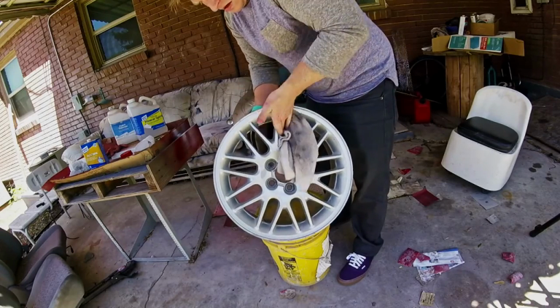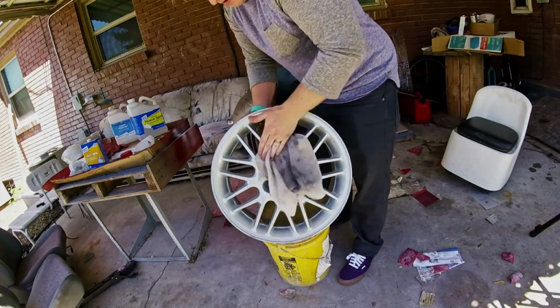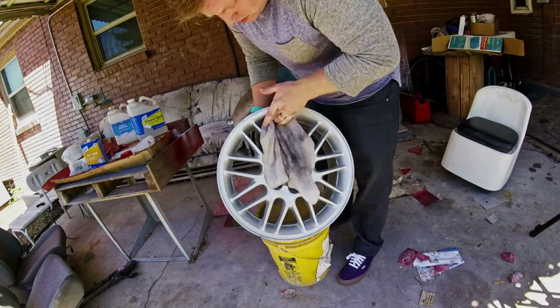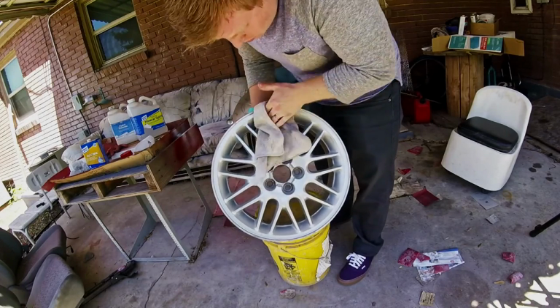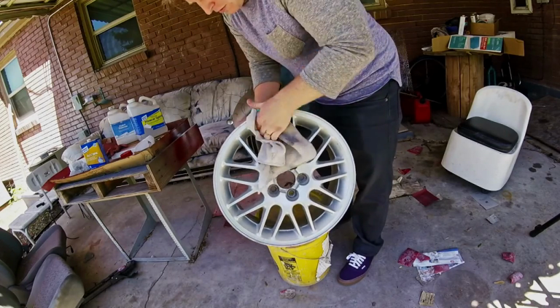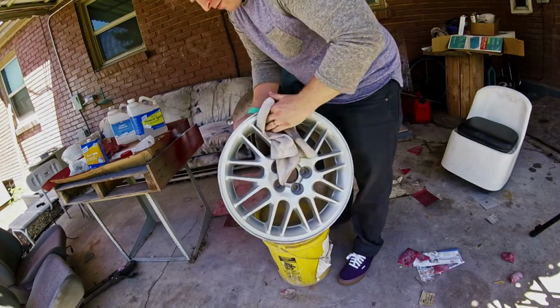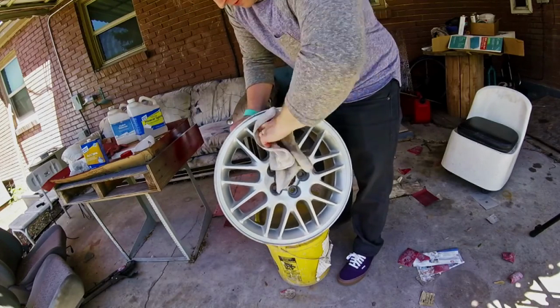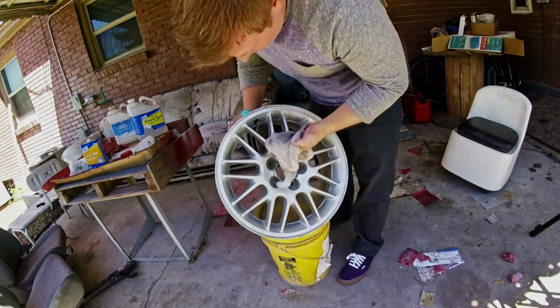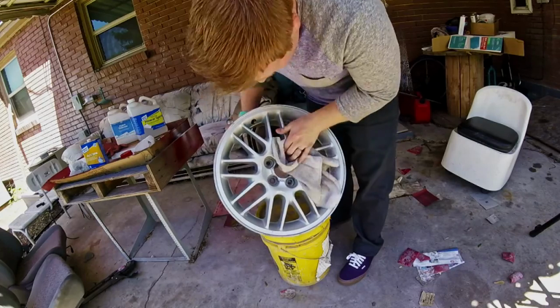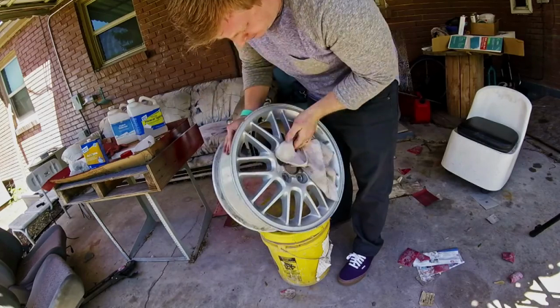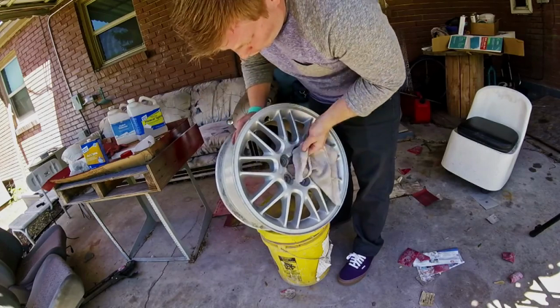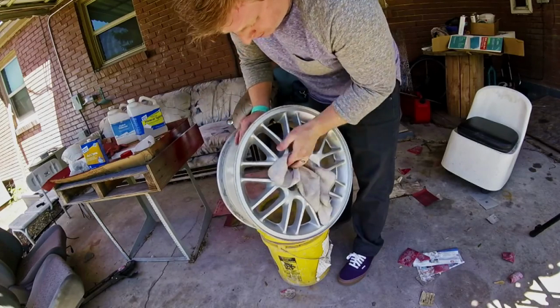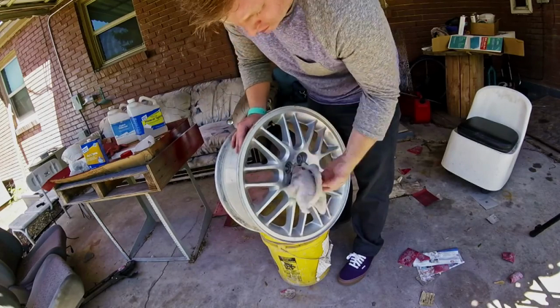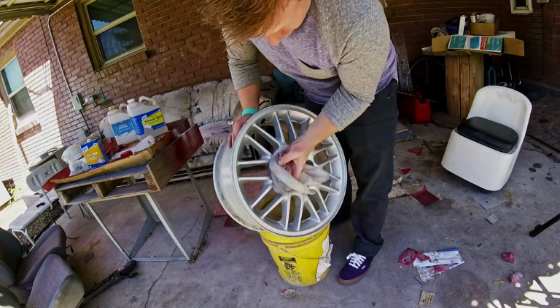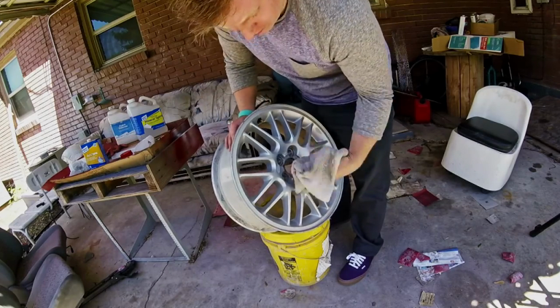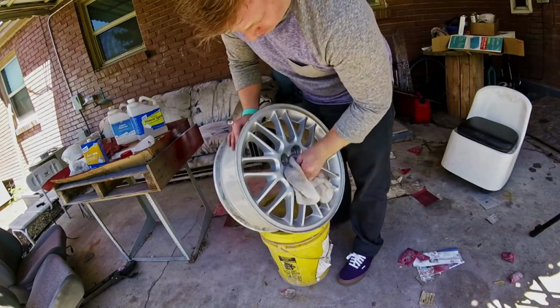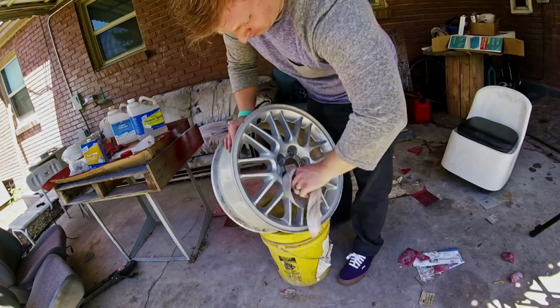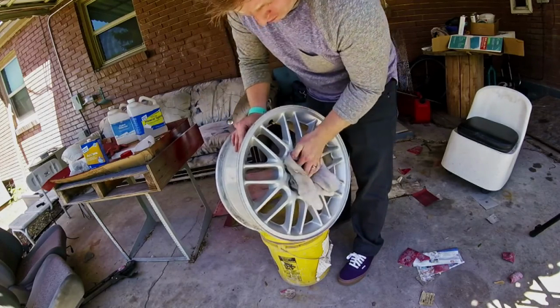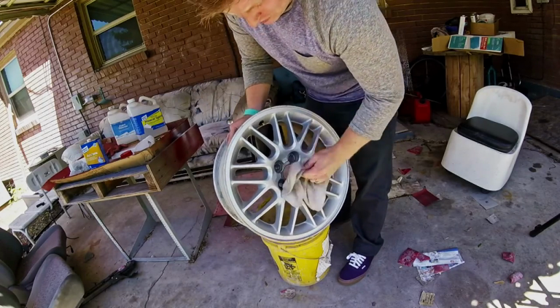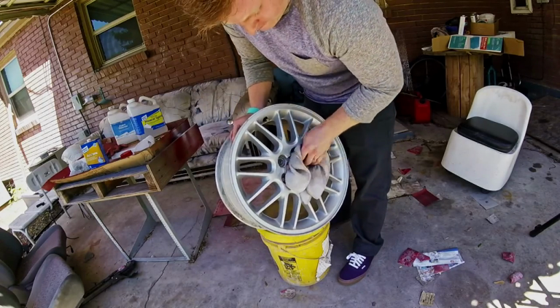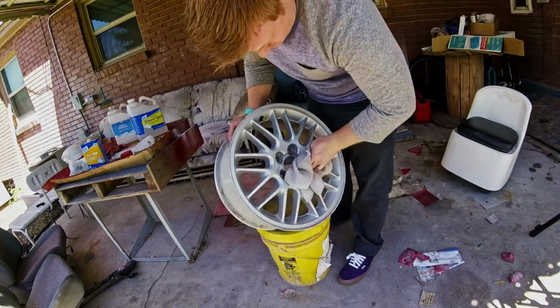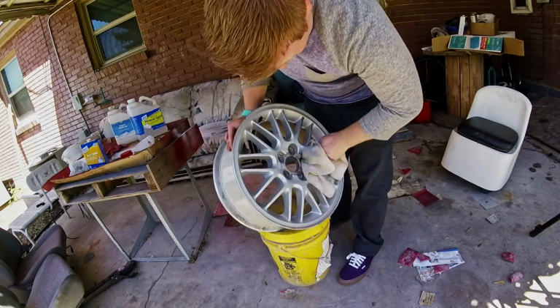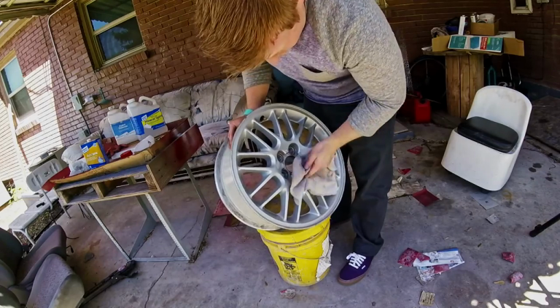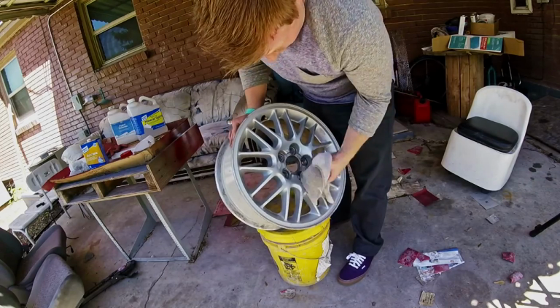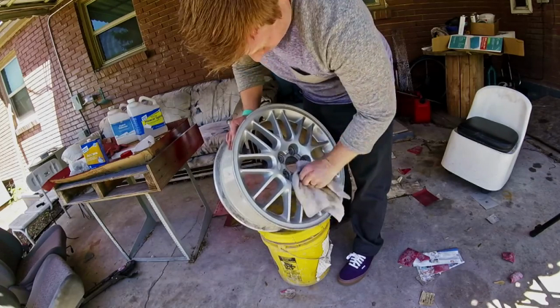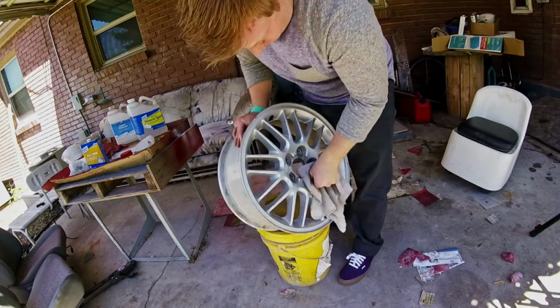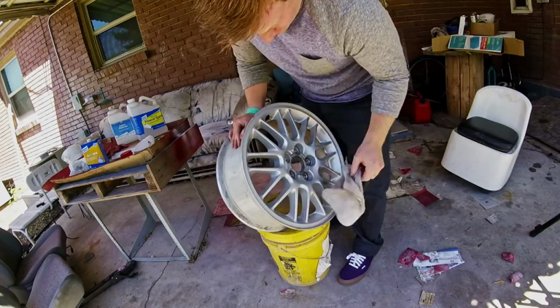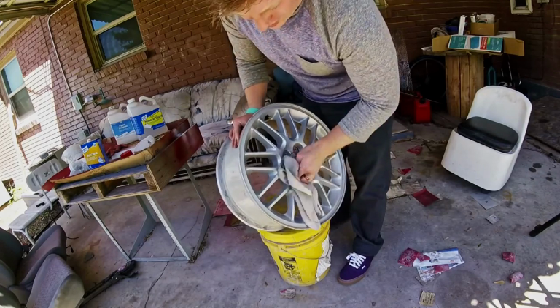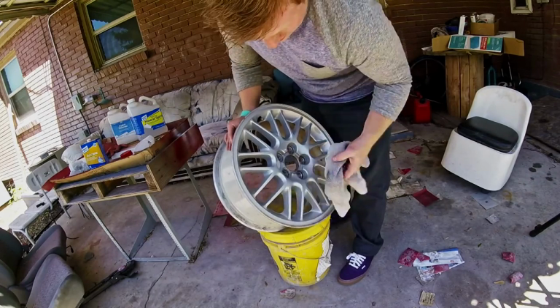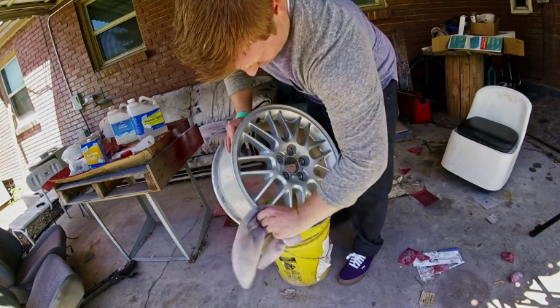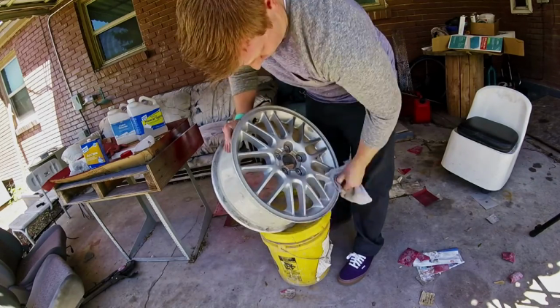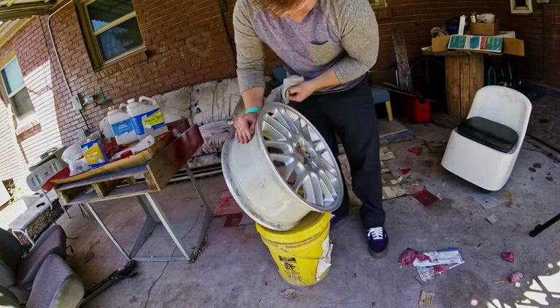Right before you spray, wipe down the rims one last time. You can wipe with a clean, dry microfiber or use a little lacquer thinner. The lacquer thinner will ensure the surfaces are completely oil free and ready for paint, and it evaporates really fast.